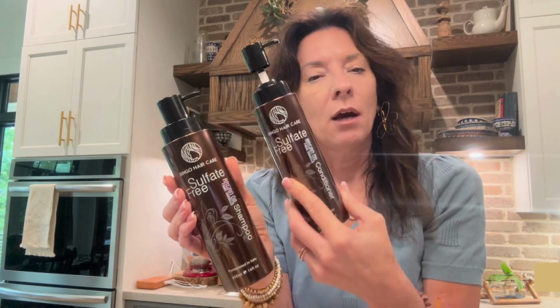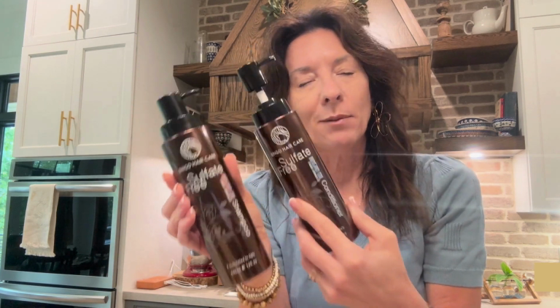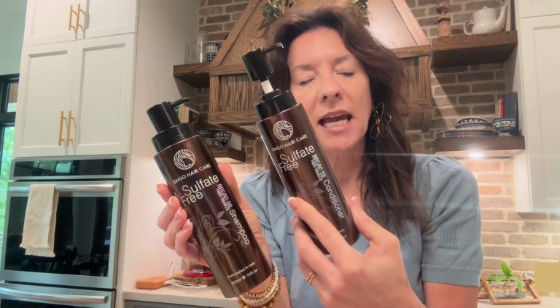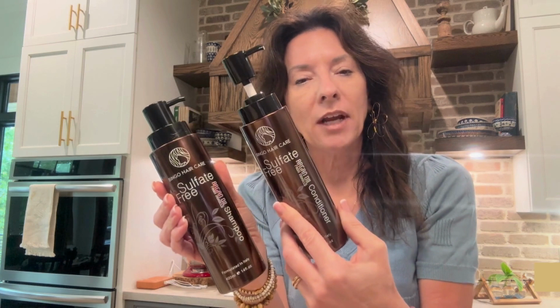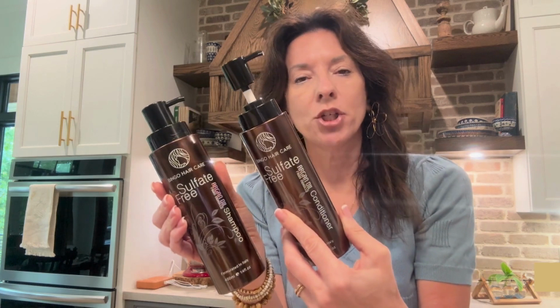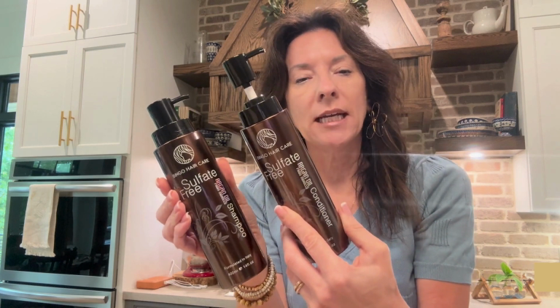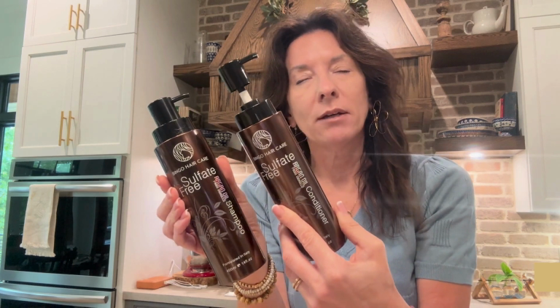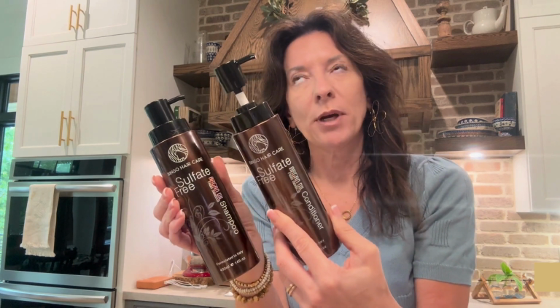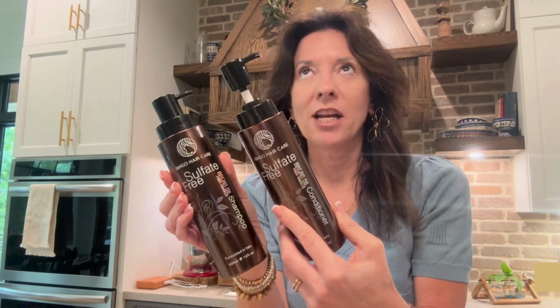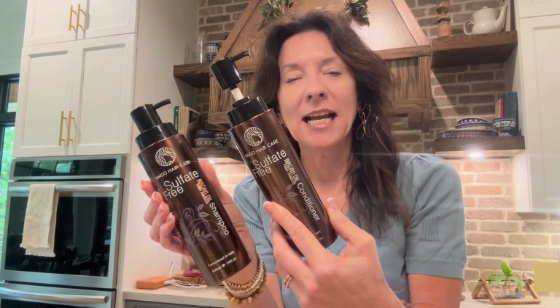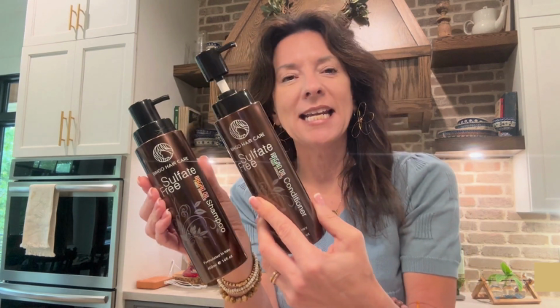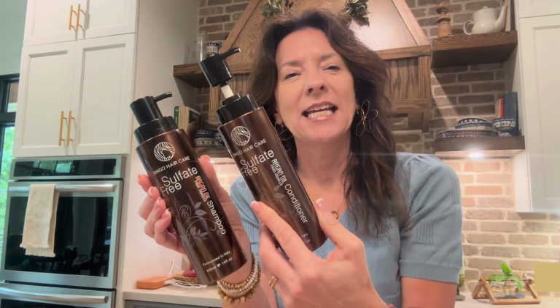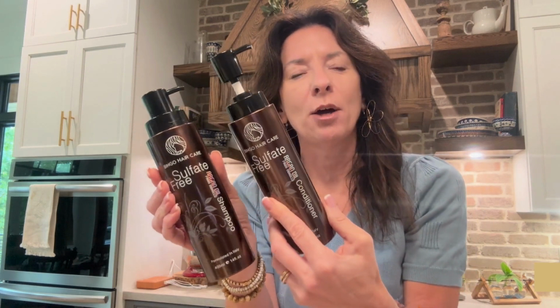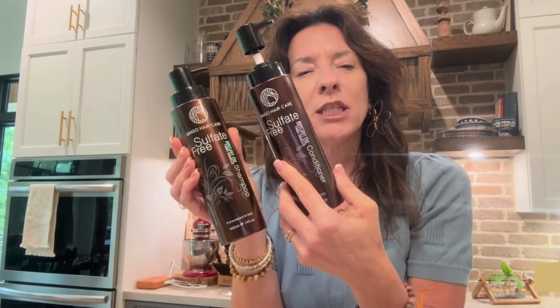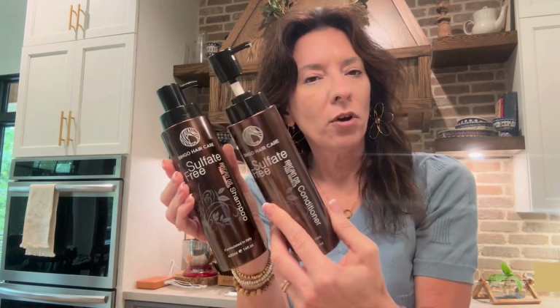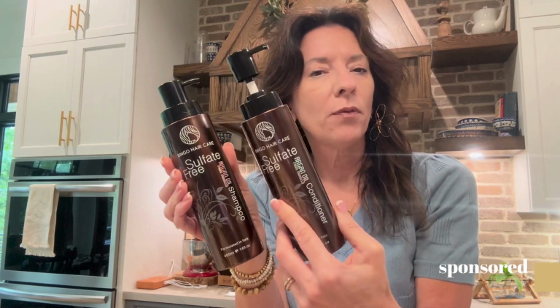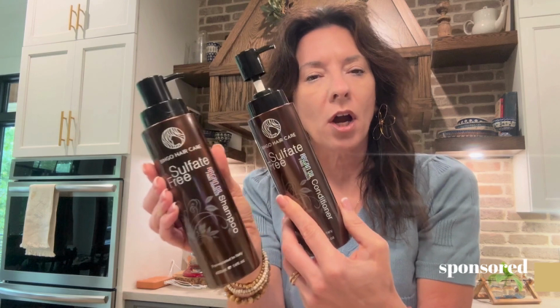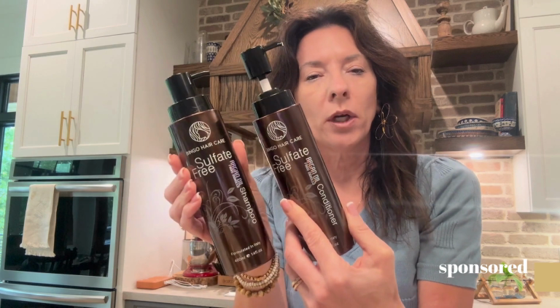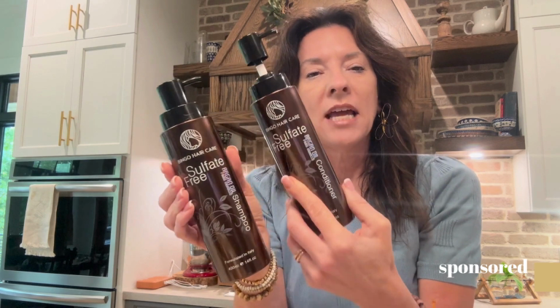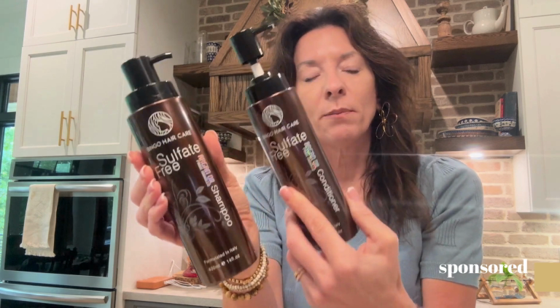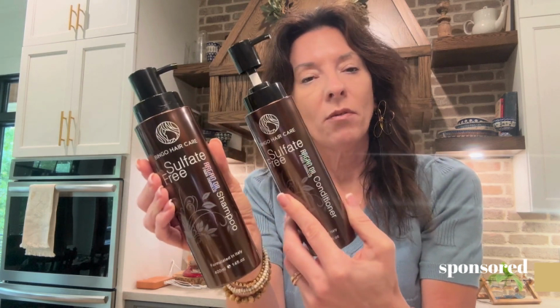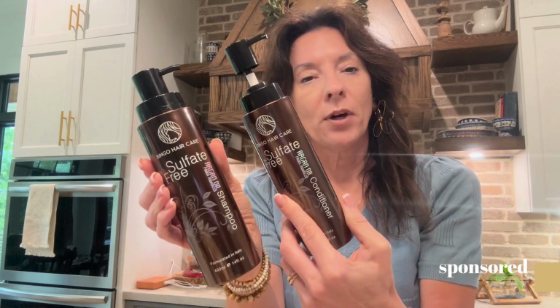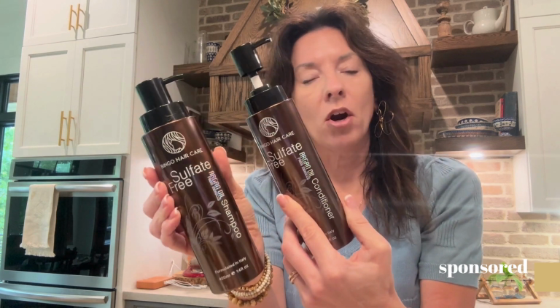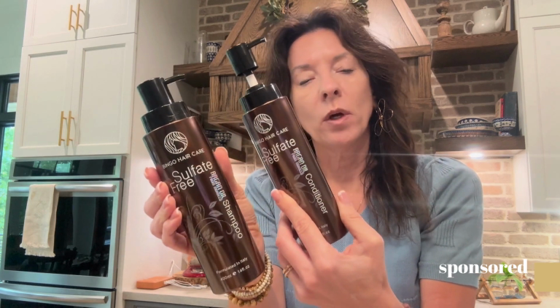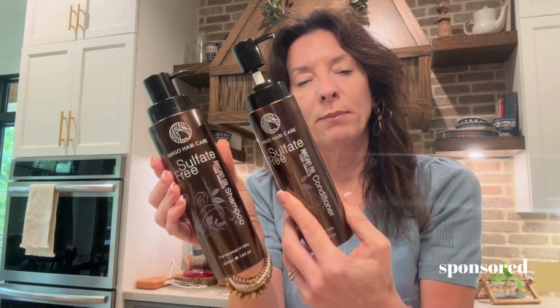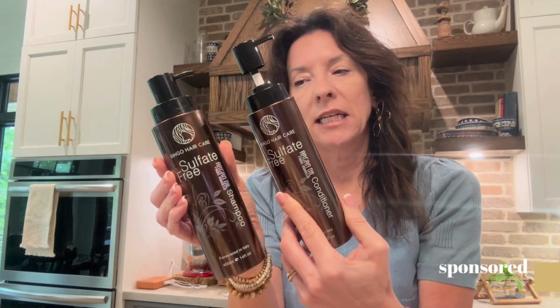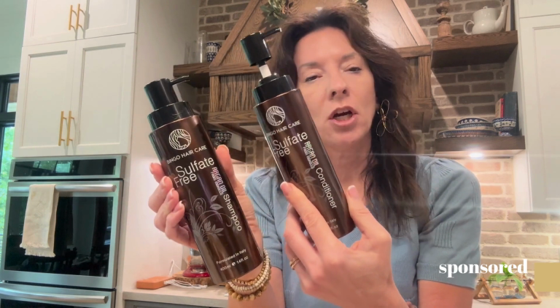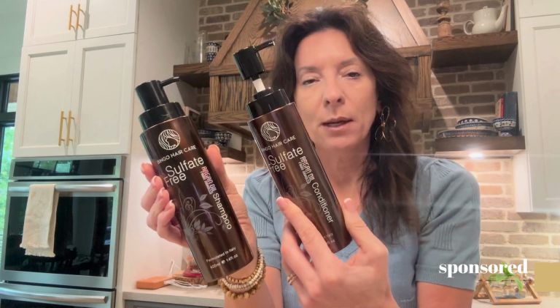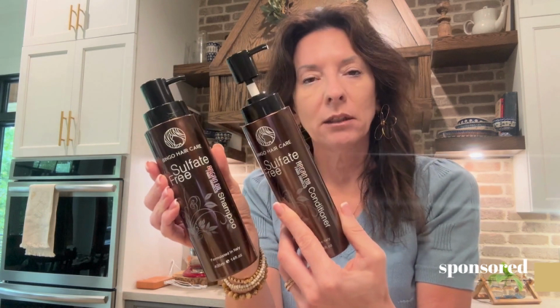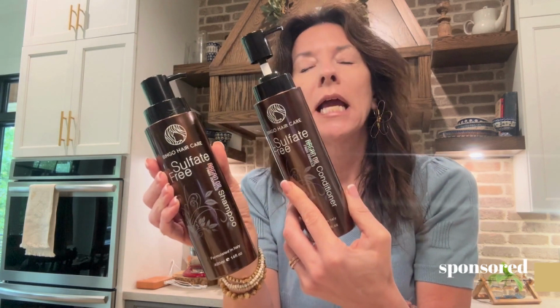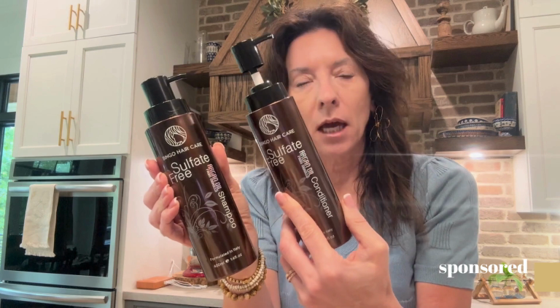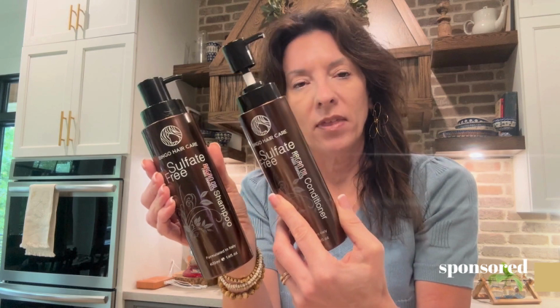I've kind of been on this hair care journey — I'm about to approach another decade — and so I've fallen in love with Argan Oil. These are both sulfate-free Argan Oil shampoo and conditioner, and I absolutely love them.